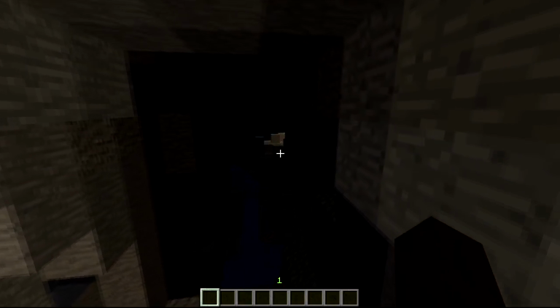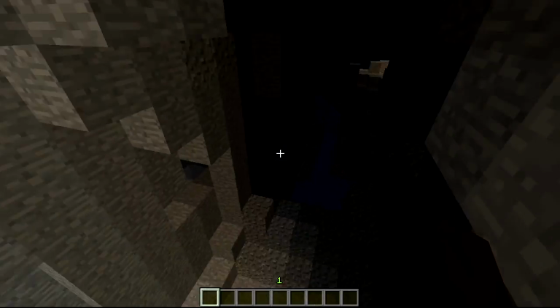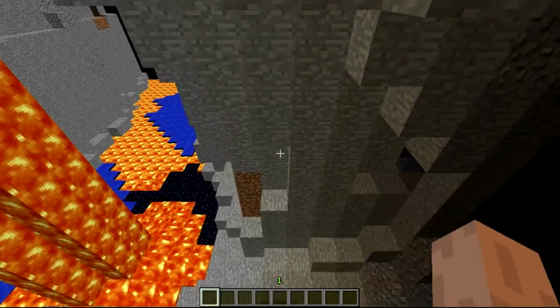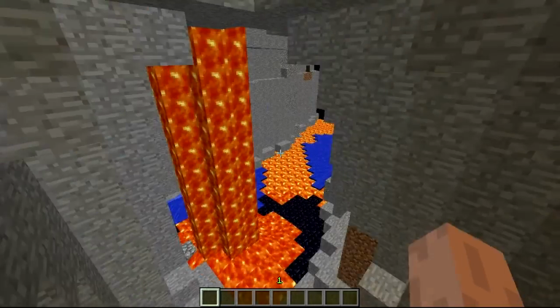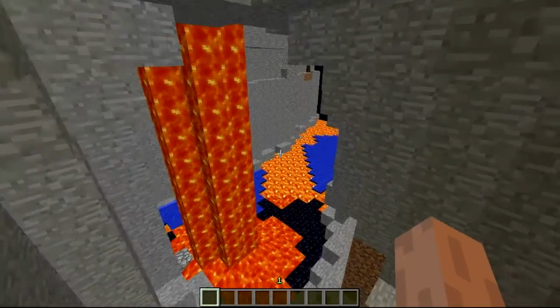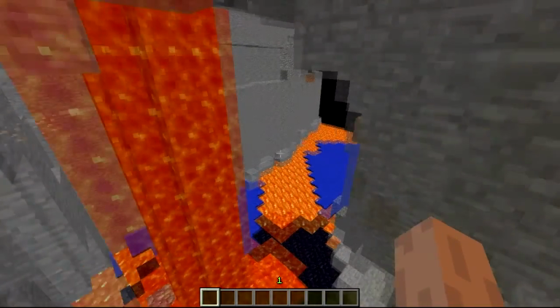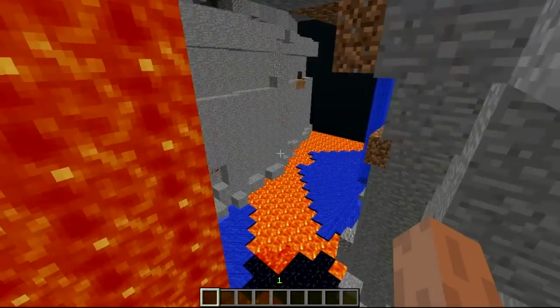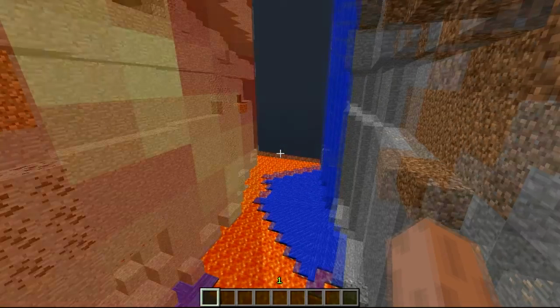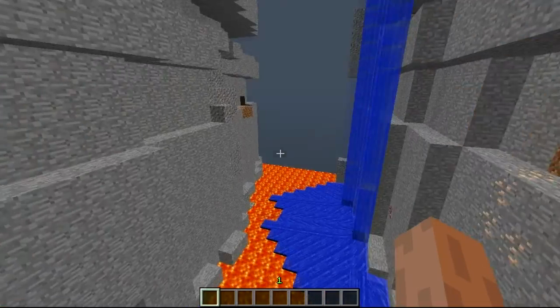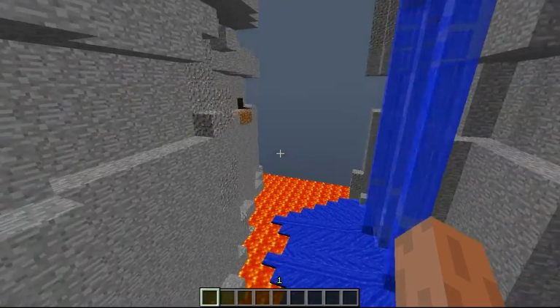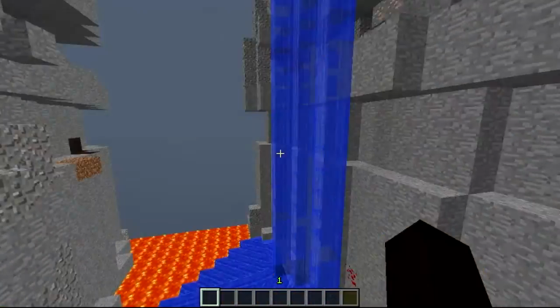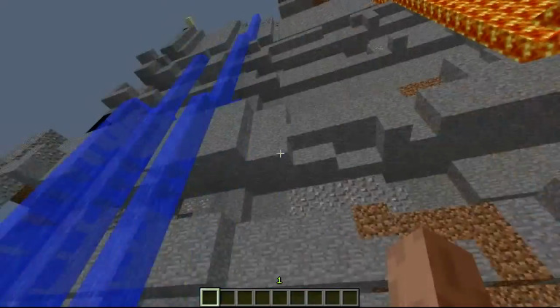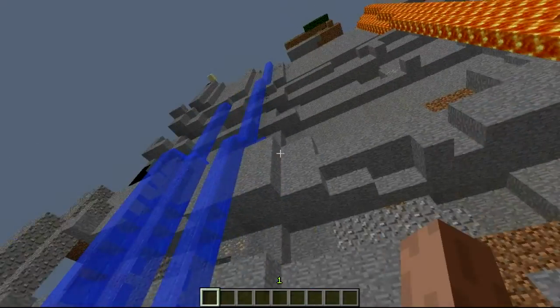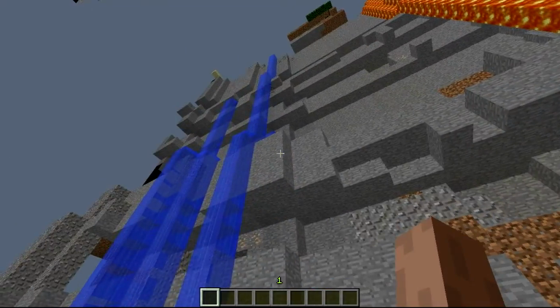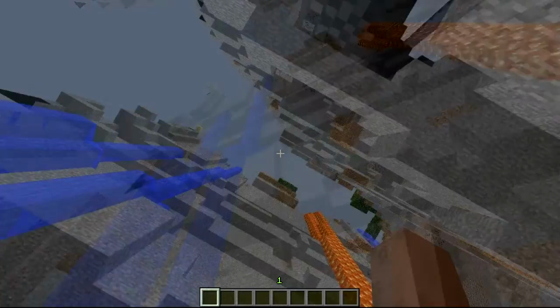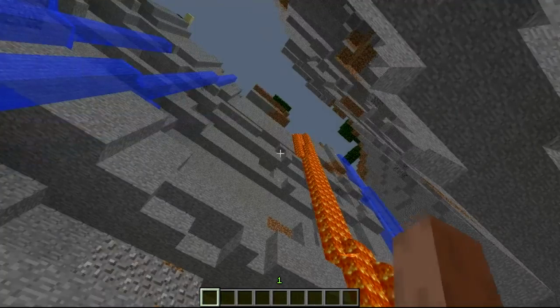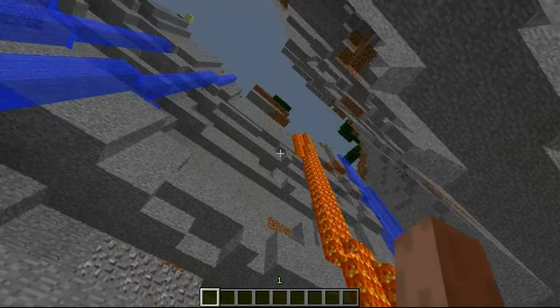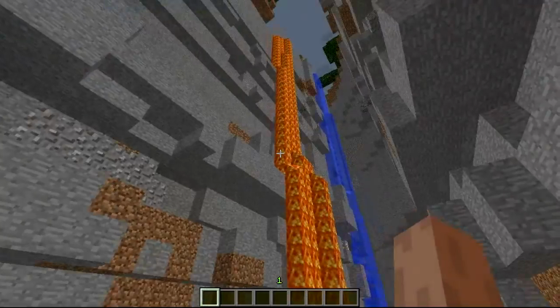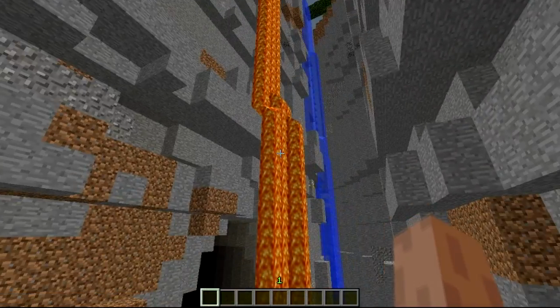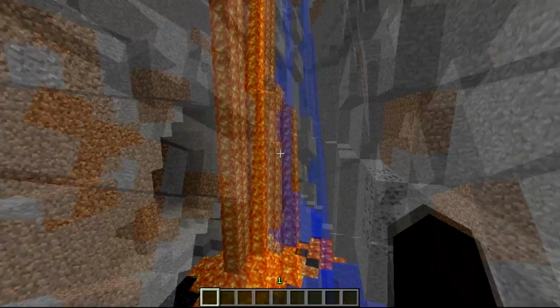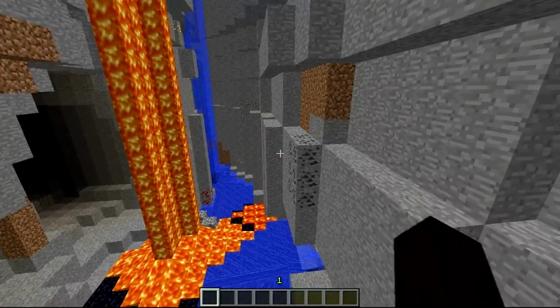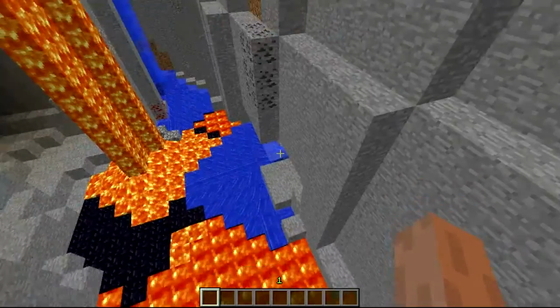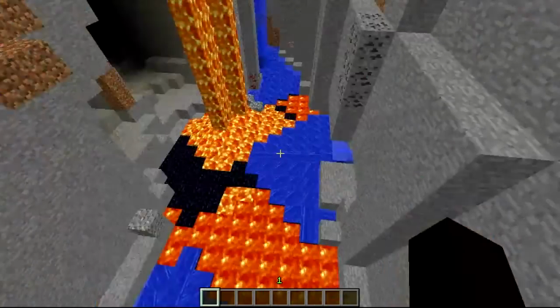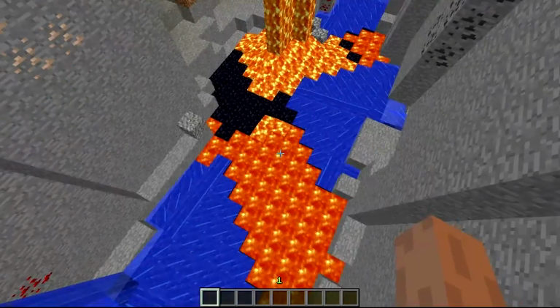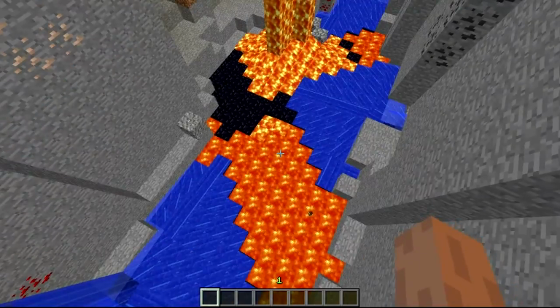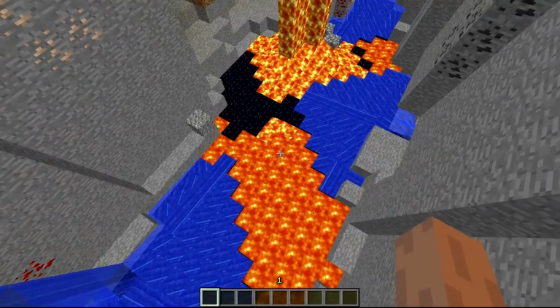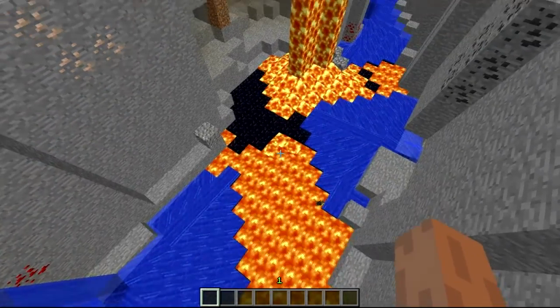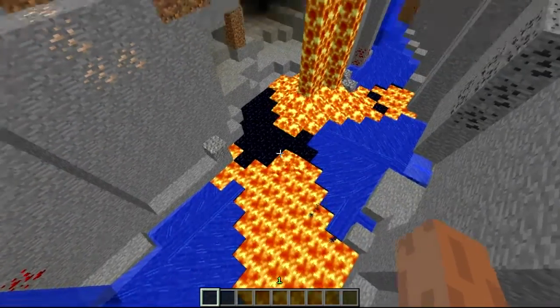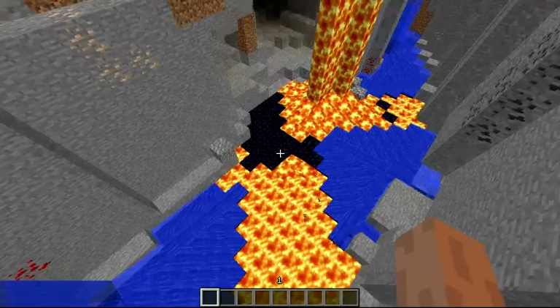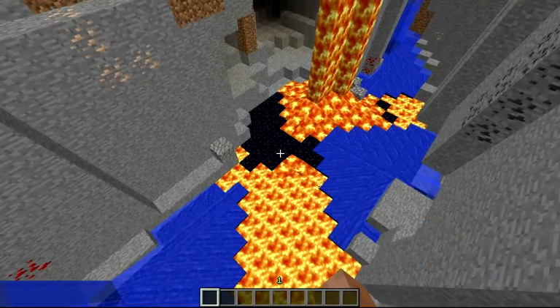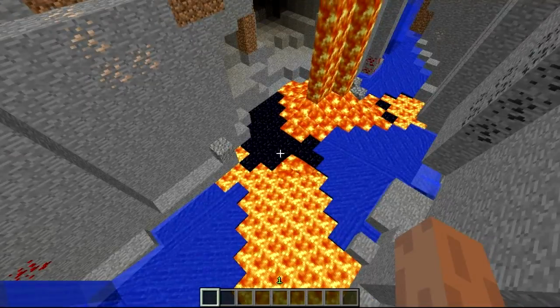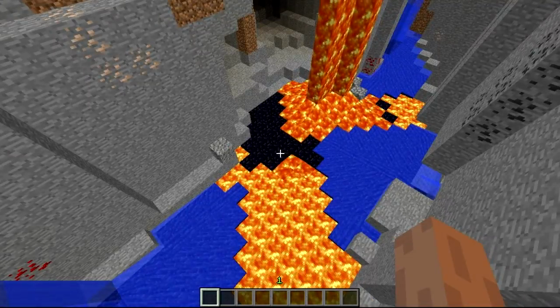There's a bunch of ores, and some of them lead into caves. They have lava and water flowing down, and you have the pools at the bottom. It's an easy way to get the obsidian you need to make another portal.